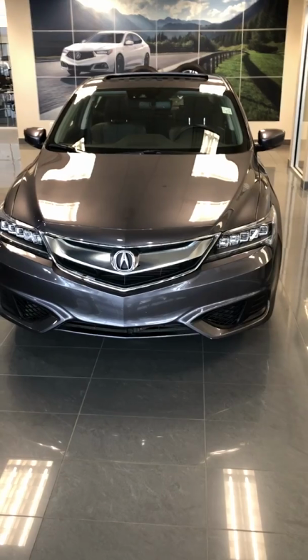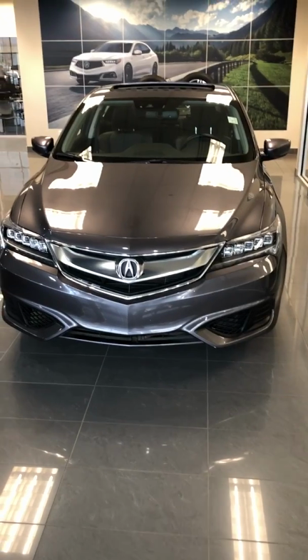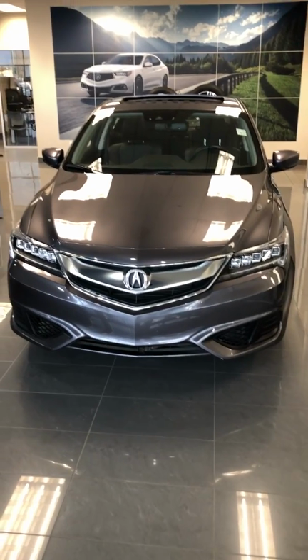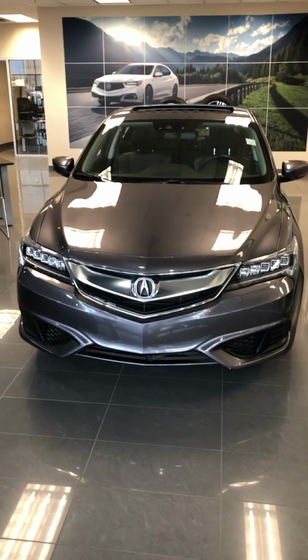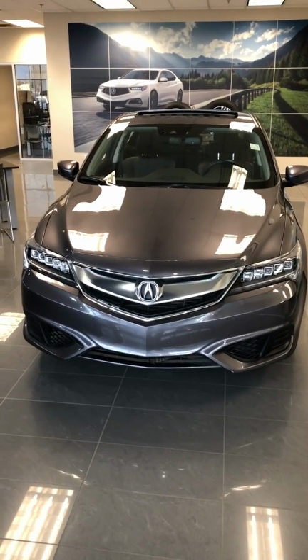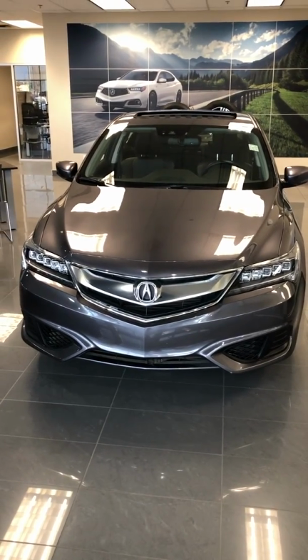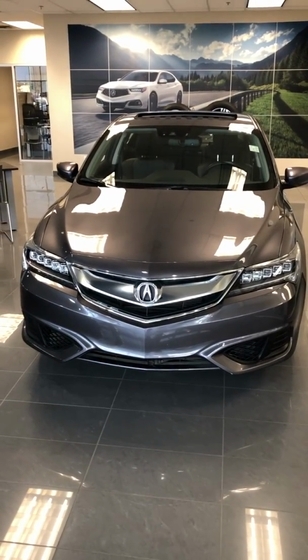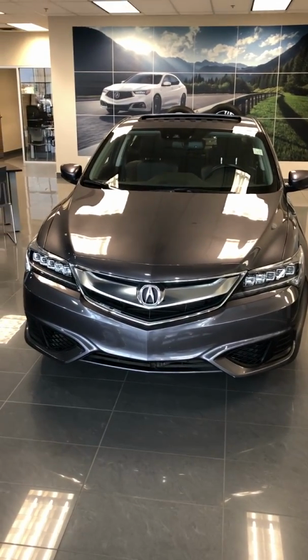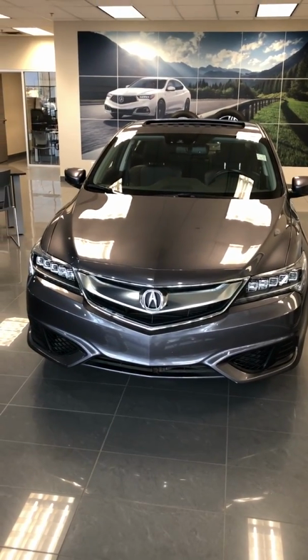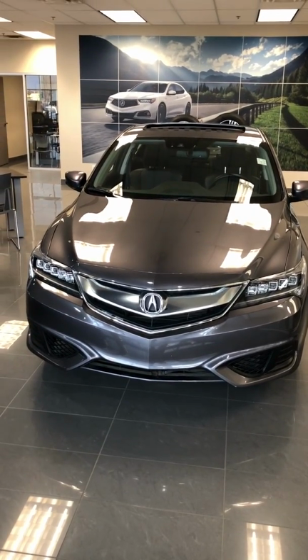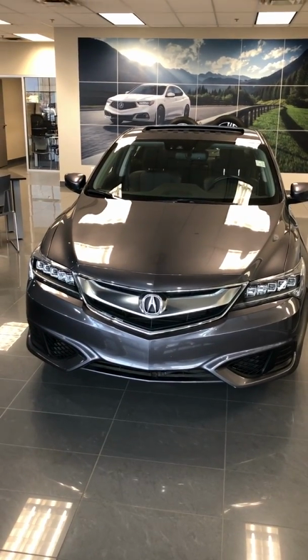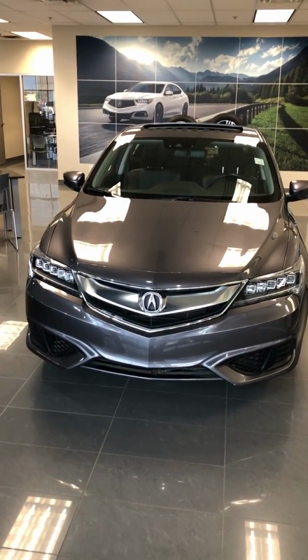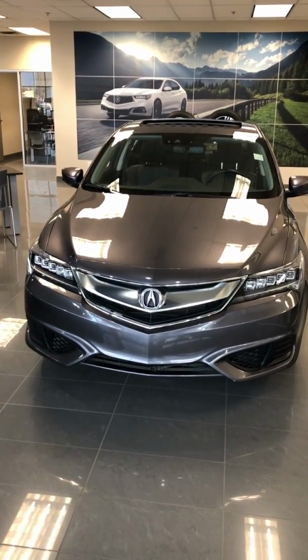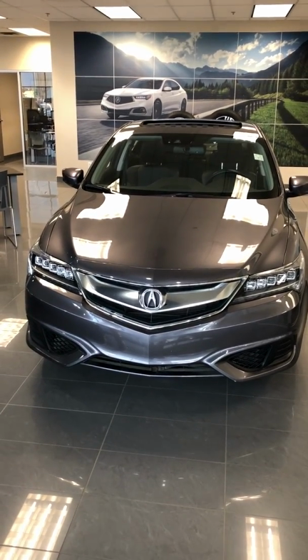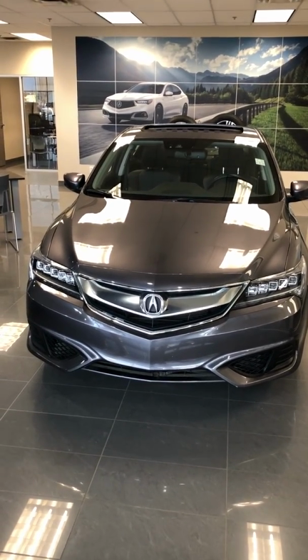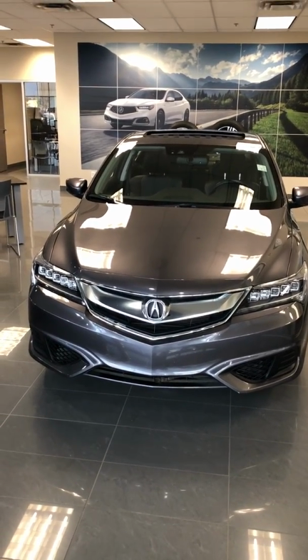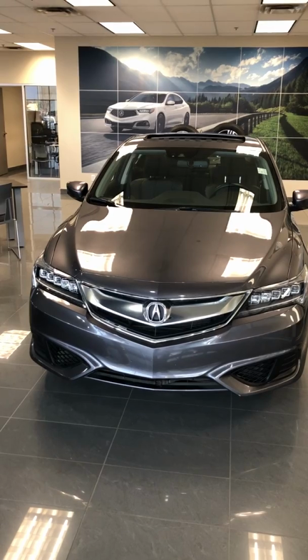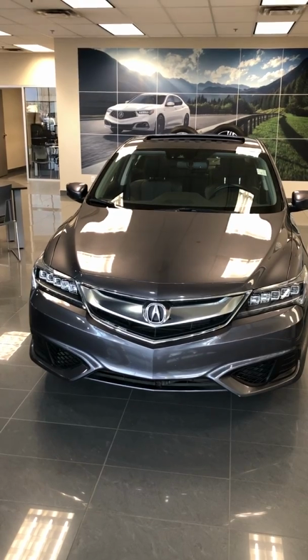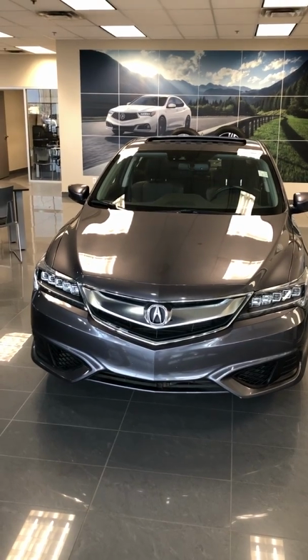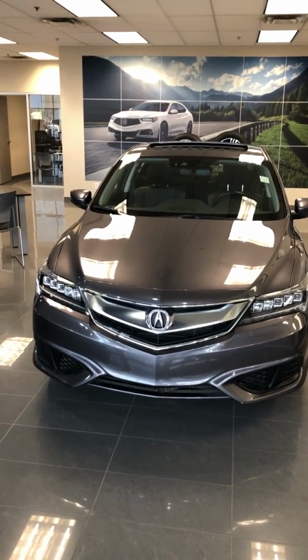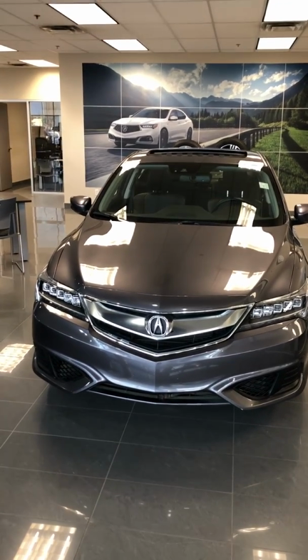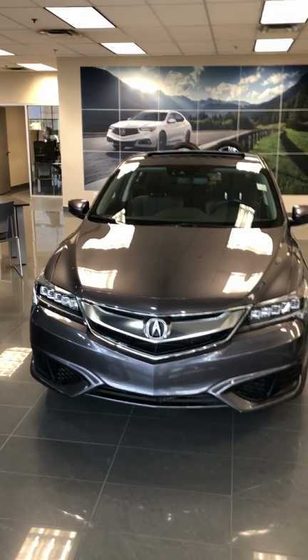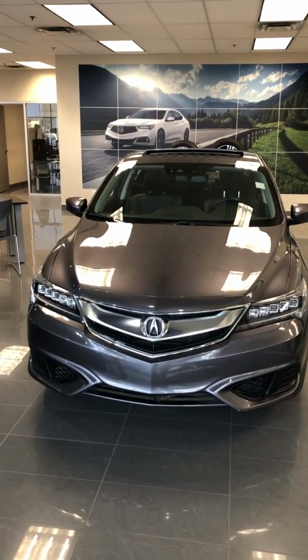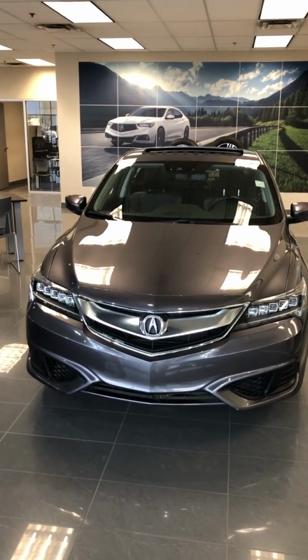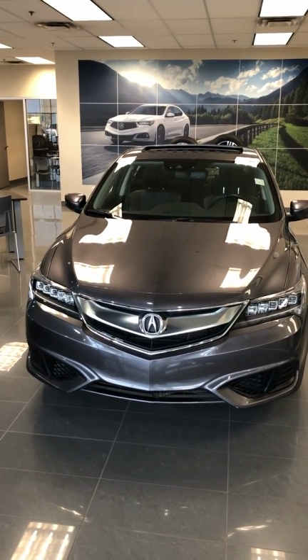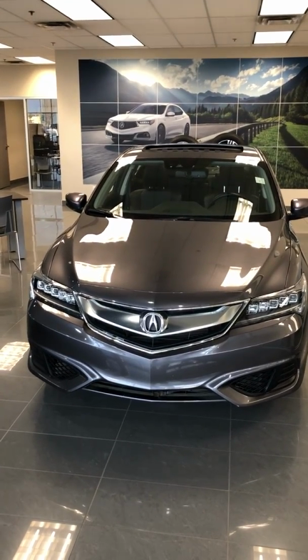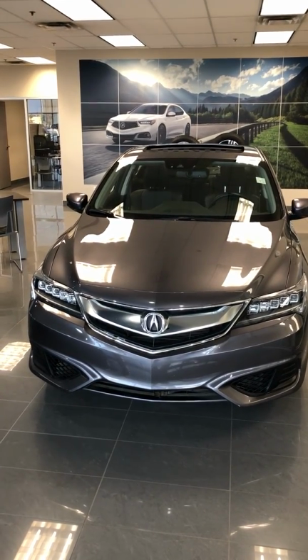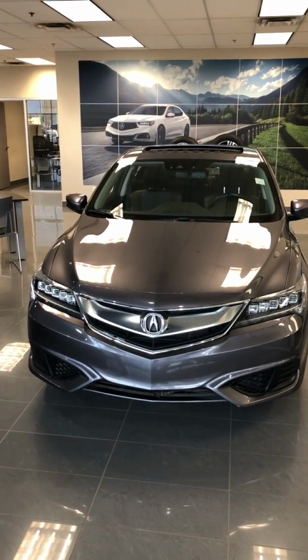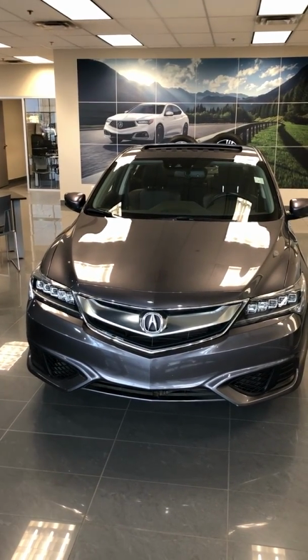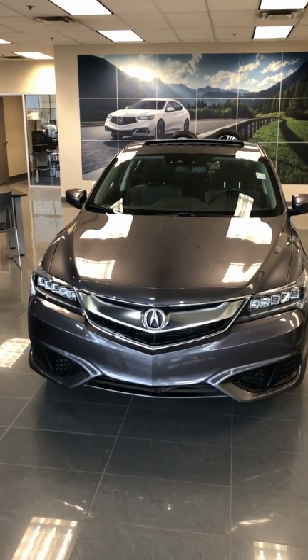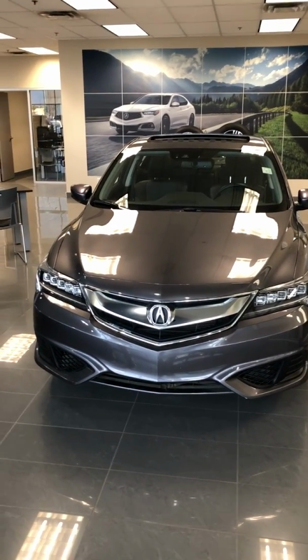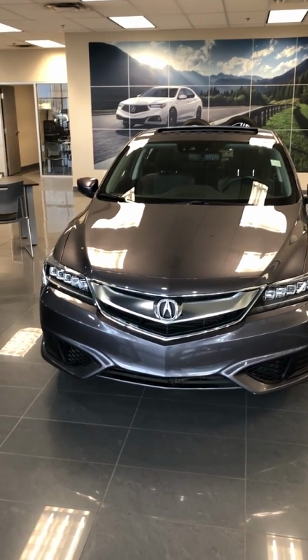Good morning, this is Yosef here with Southview Acura. Thank you so much for inquiring on the 2018 Acura ILX. It looks mint. I'm just going to do a quick walk-around video of it for you.